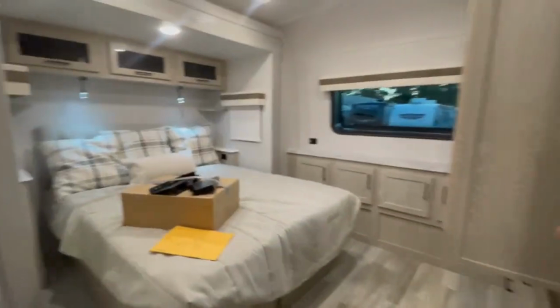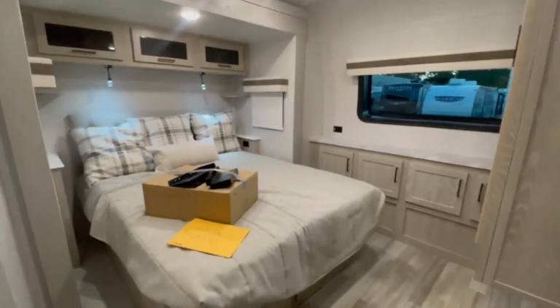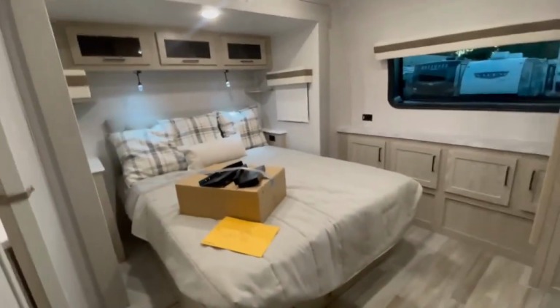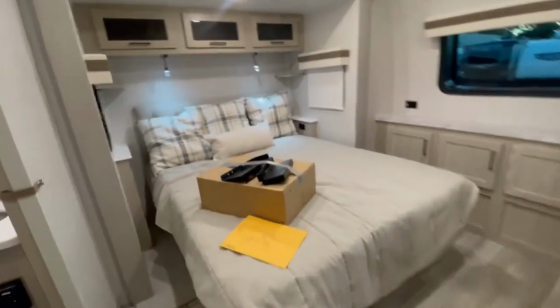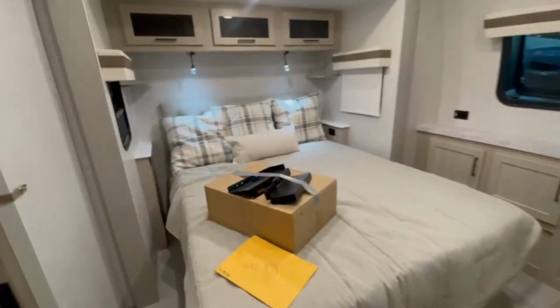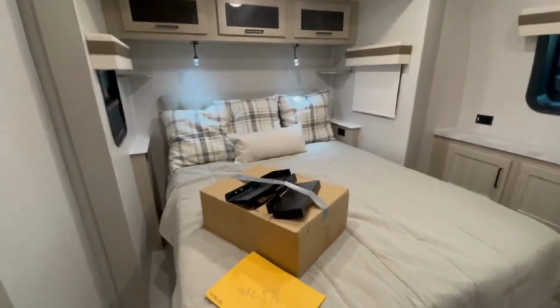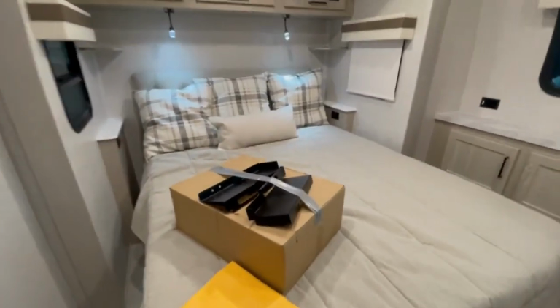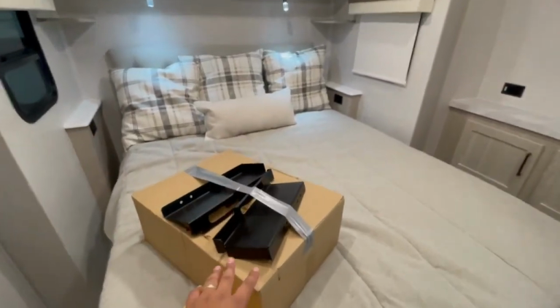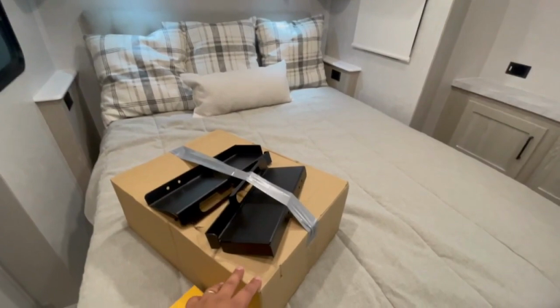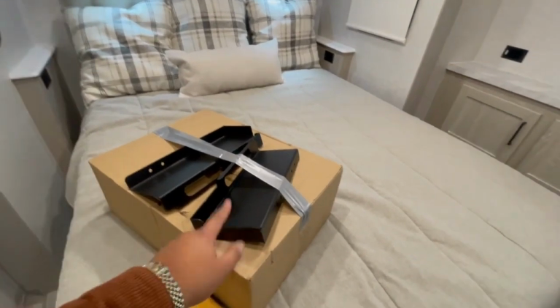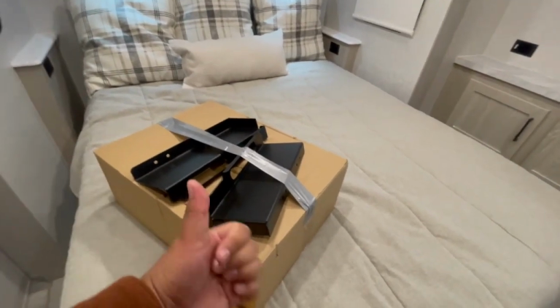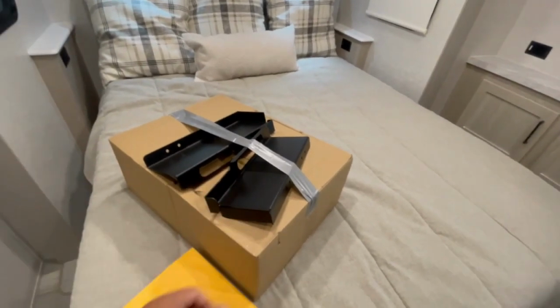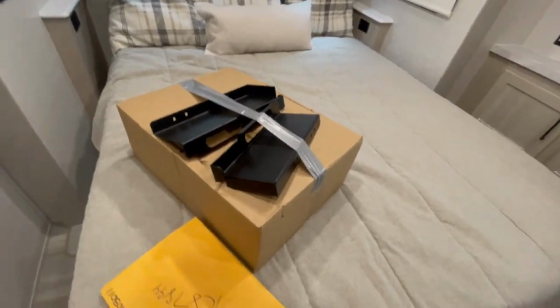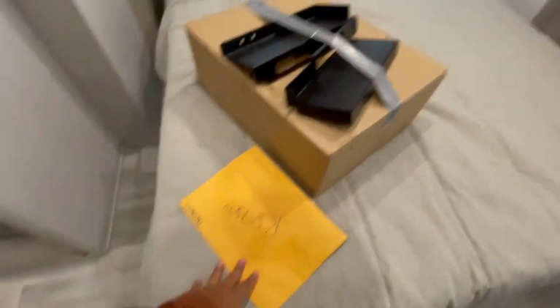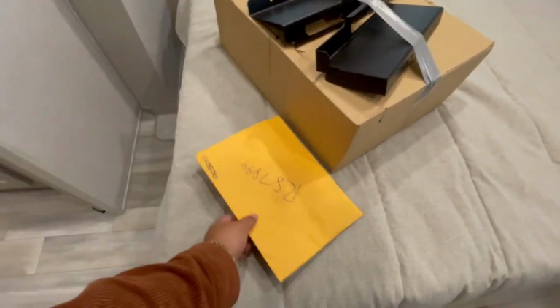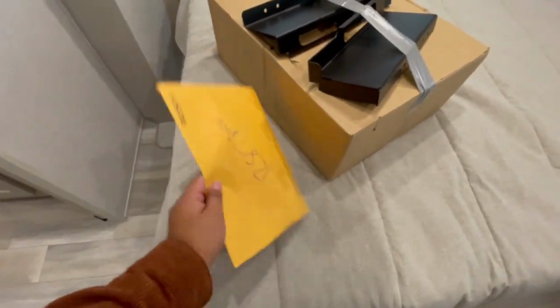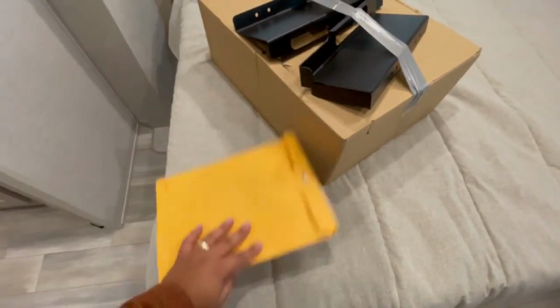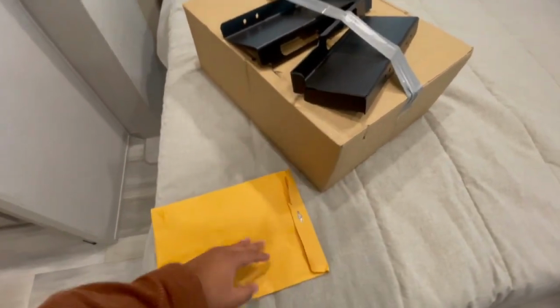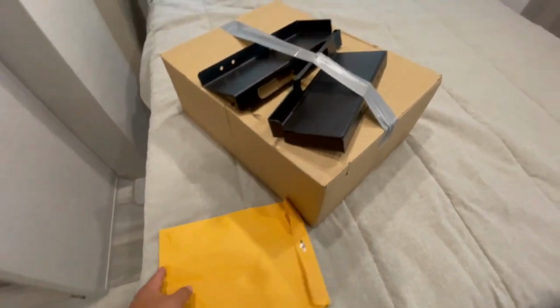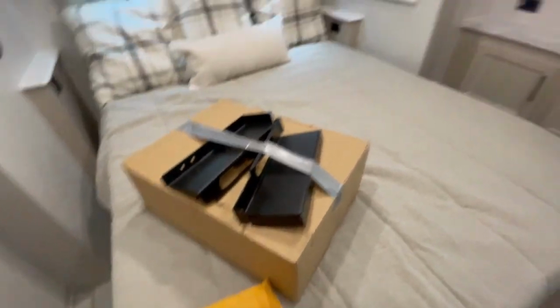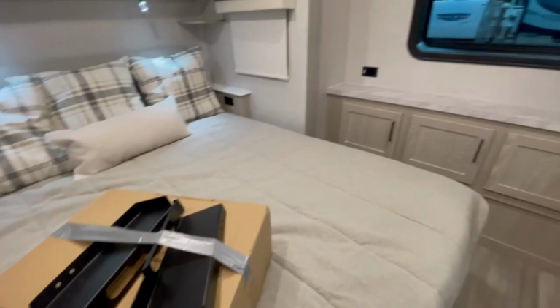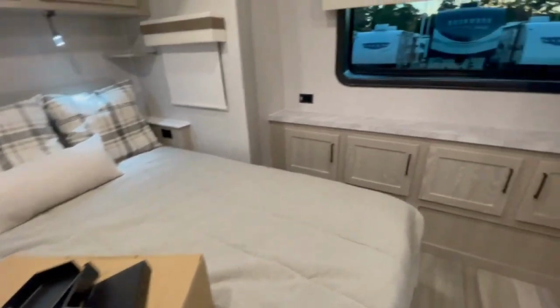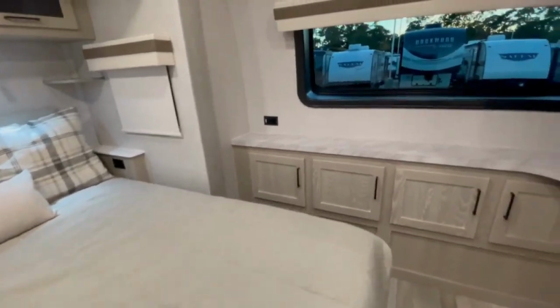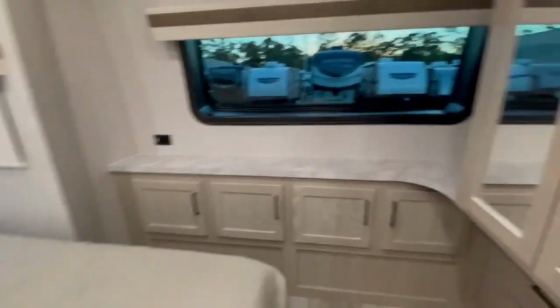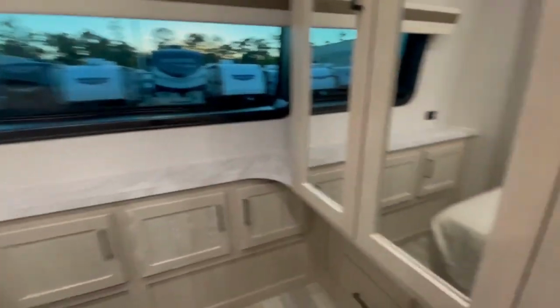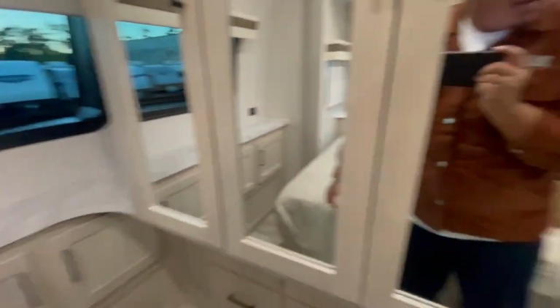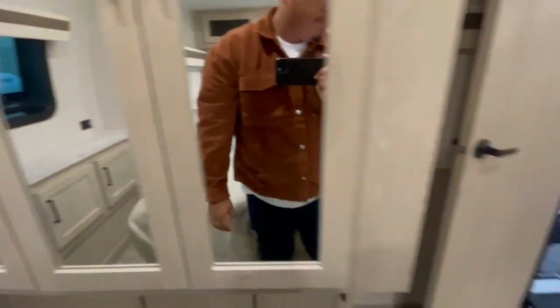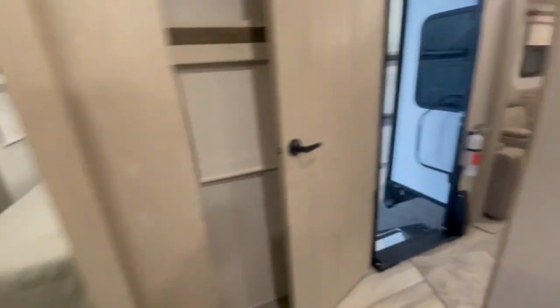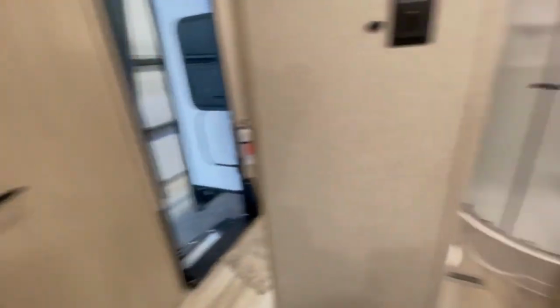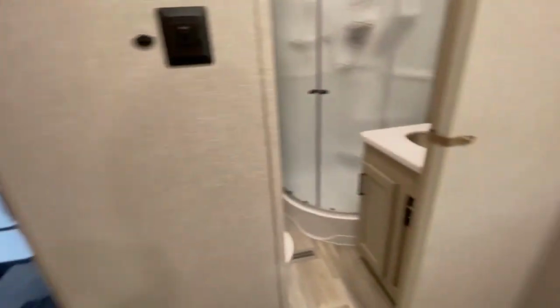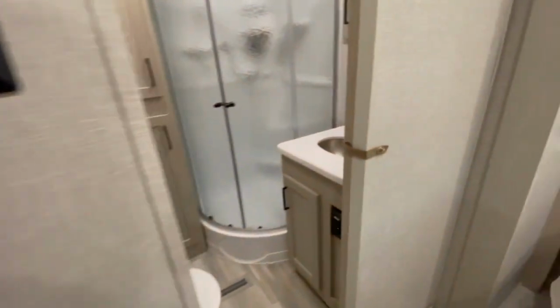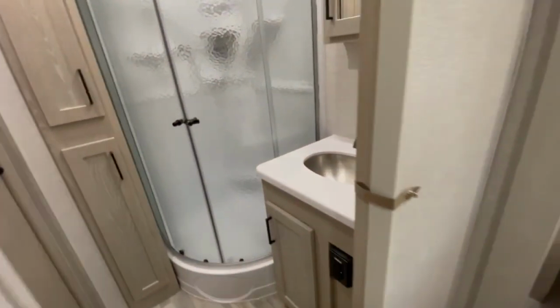You have a very spacious bedroom. On top of your bed is your griddle, along with some brackets for outside mounting. In this envelope you have your keys for the customer. Now let's go into the bathroom.